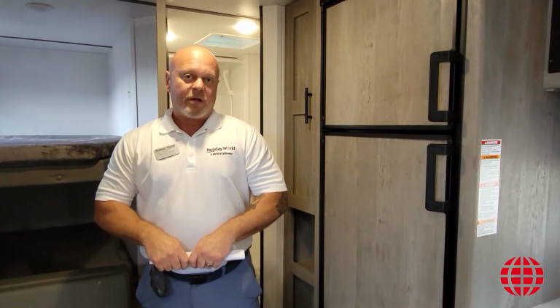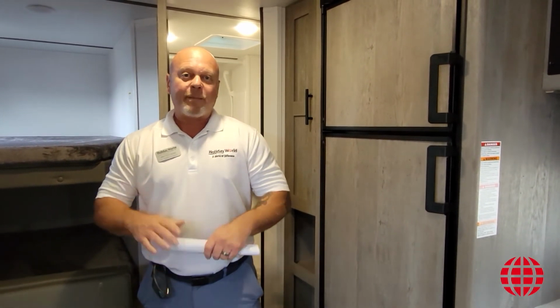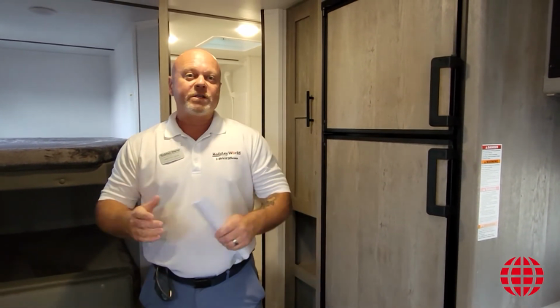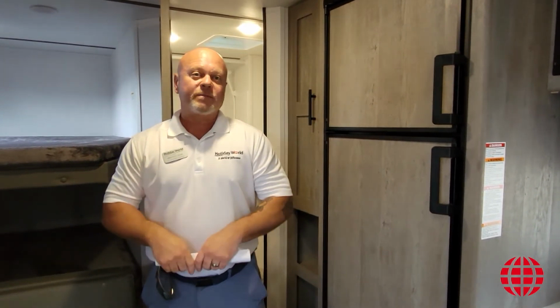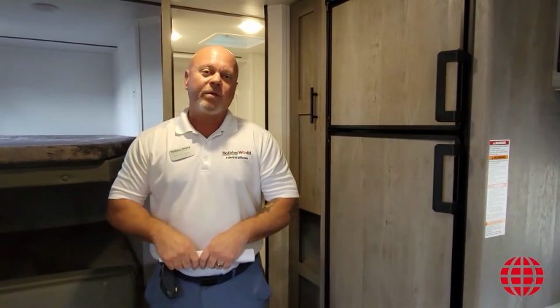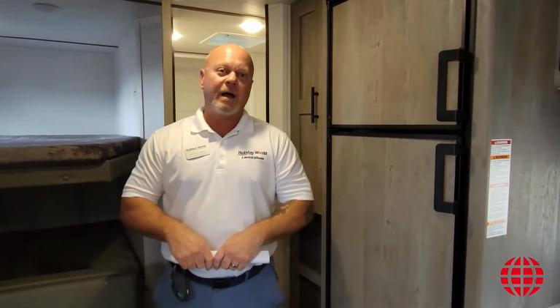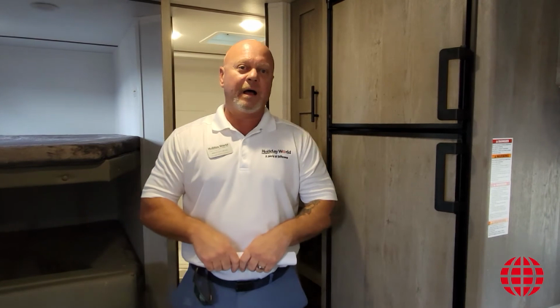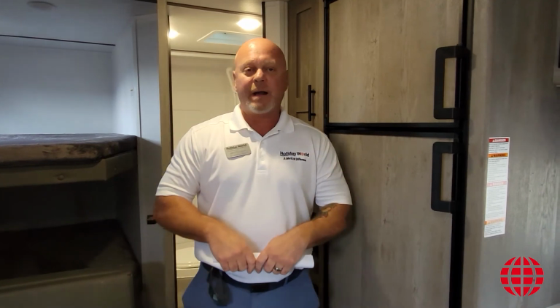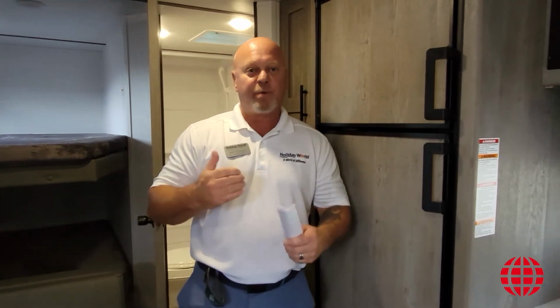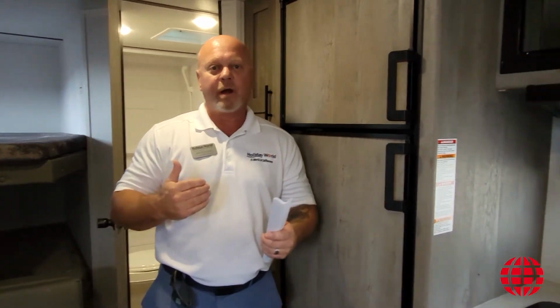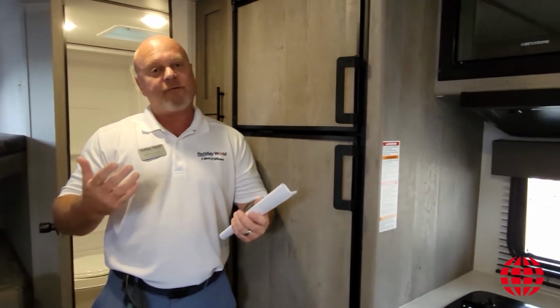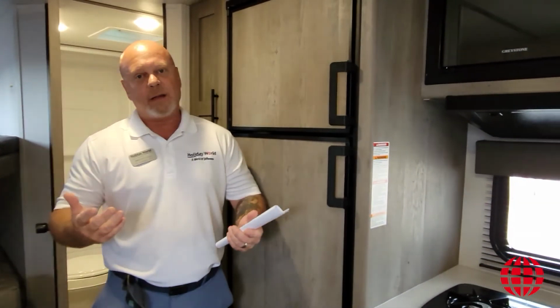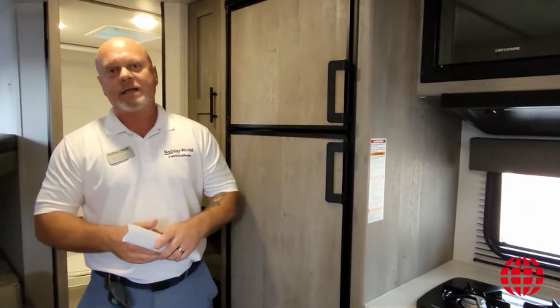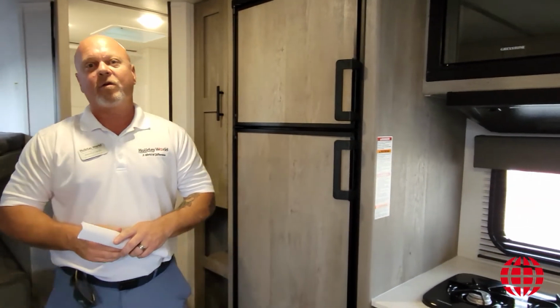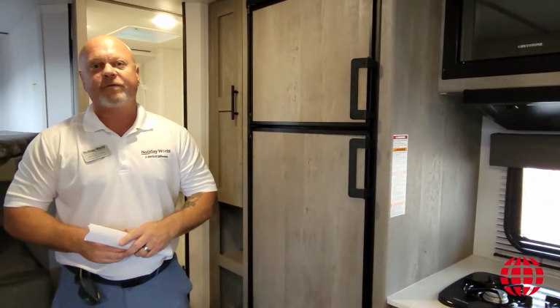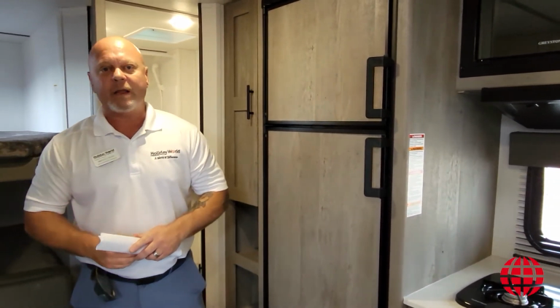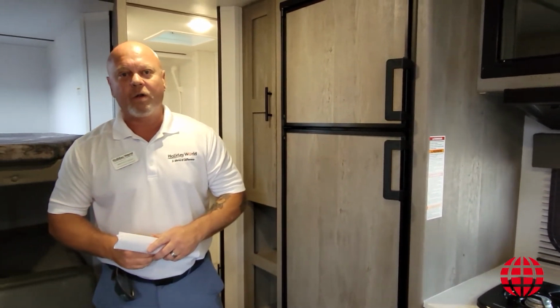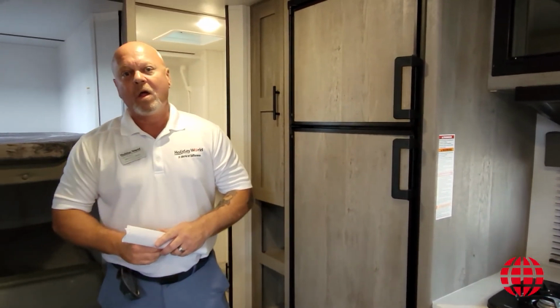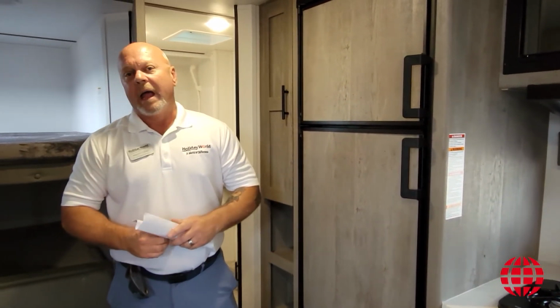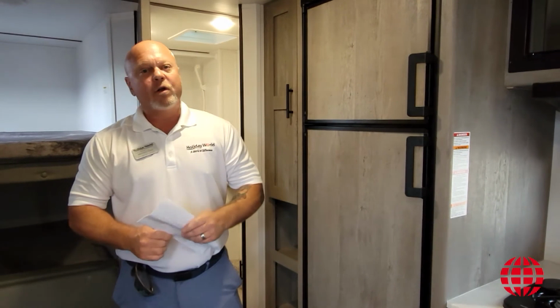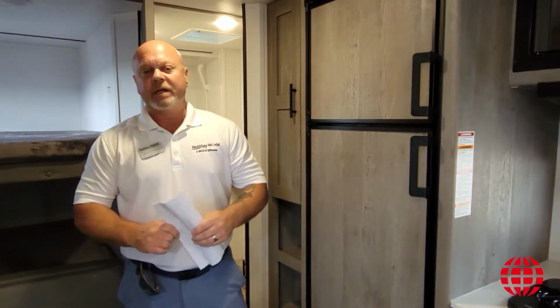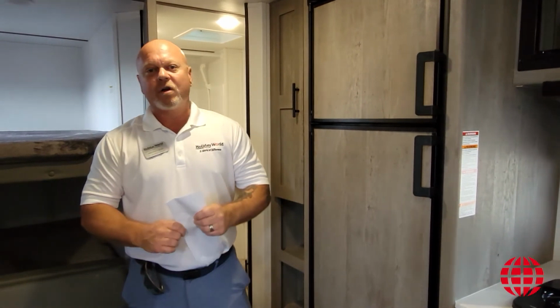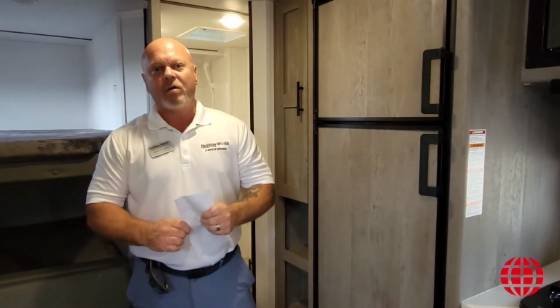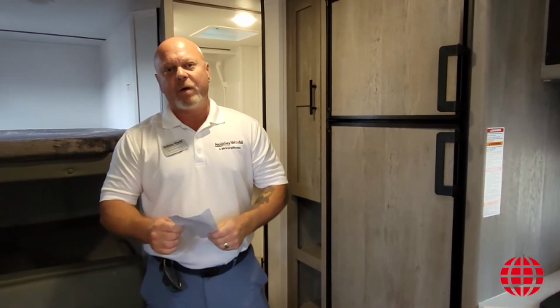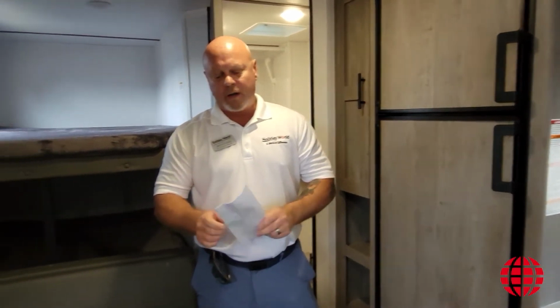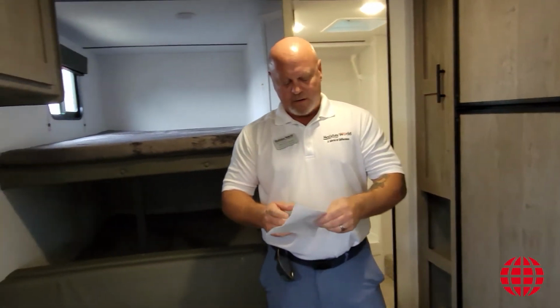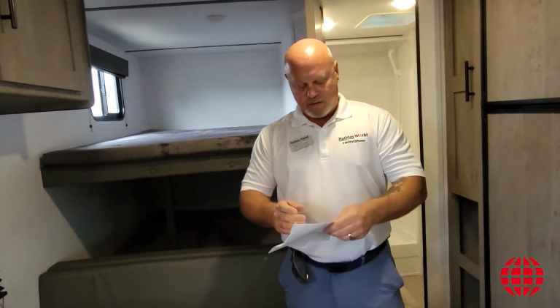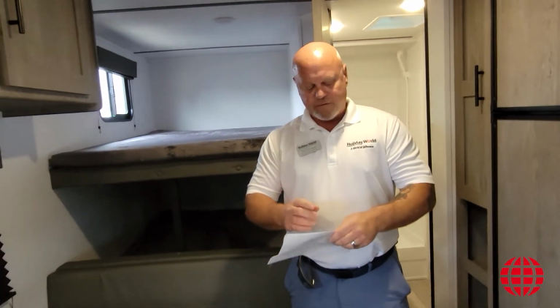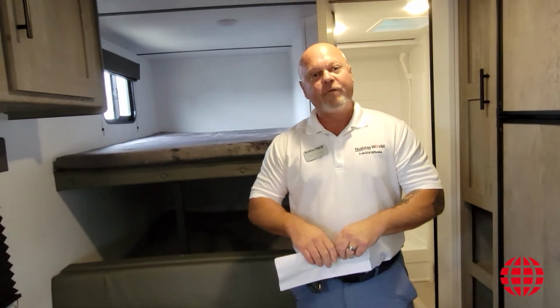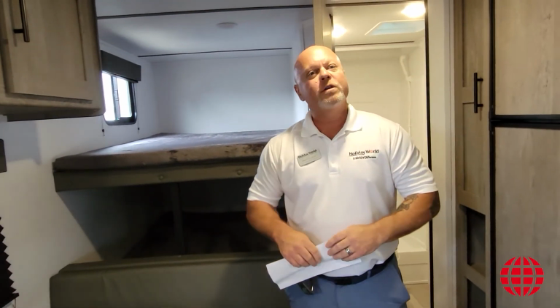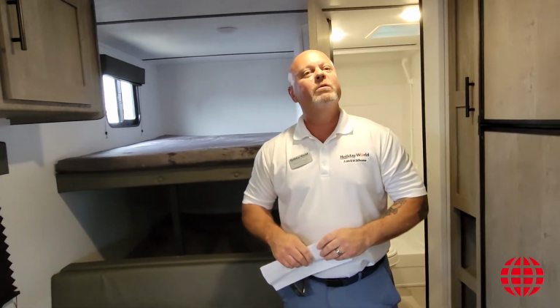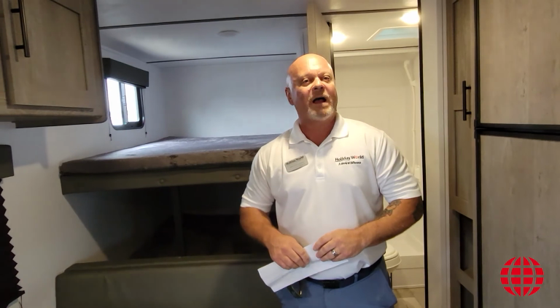Folks, I appreciate you spending some time with me. Again, my name is Brentley Craig. You can find me at the League City location for Holiday World. I would encourage you to give us a call at 281-724-2050.